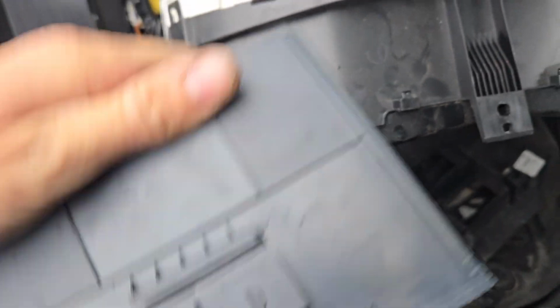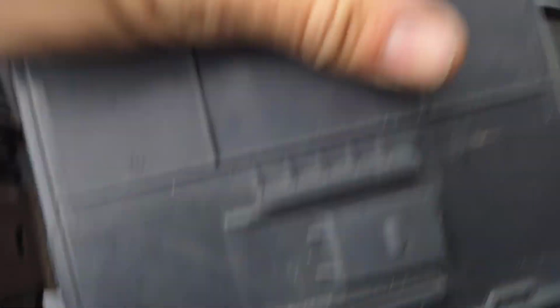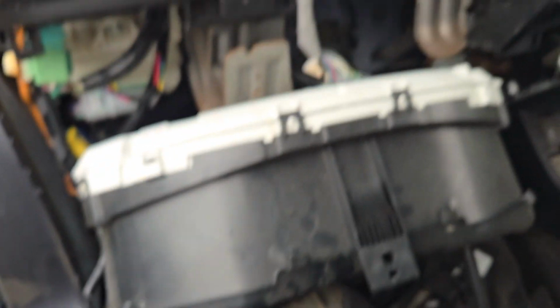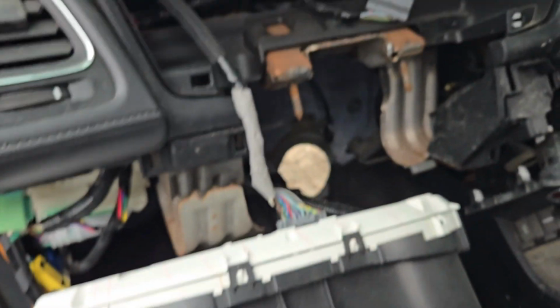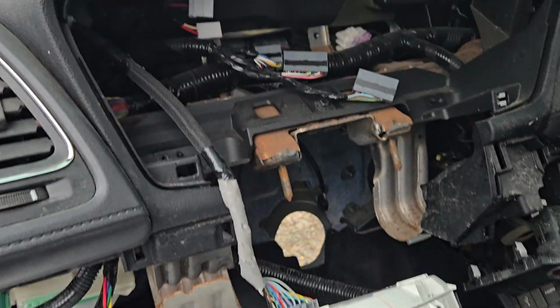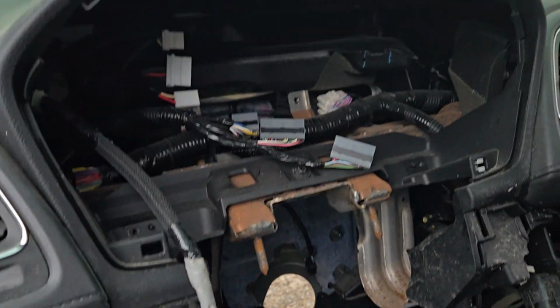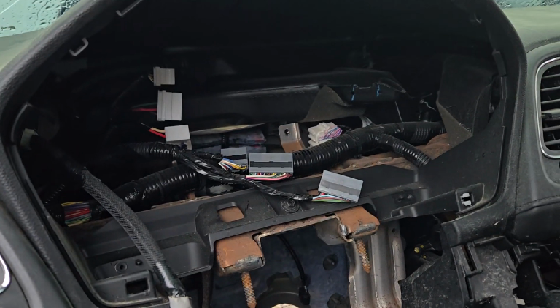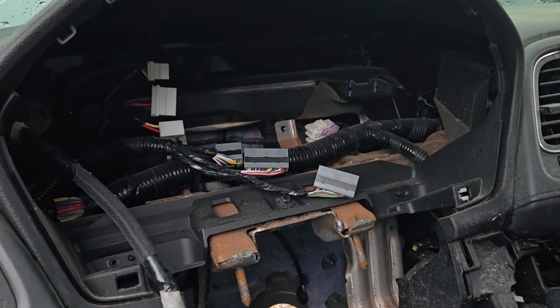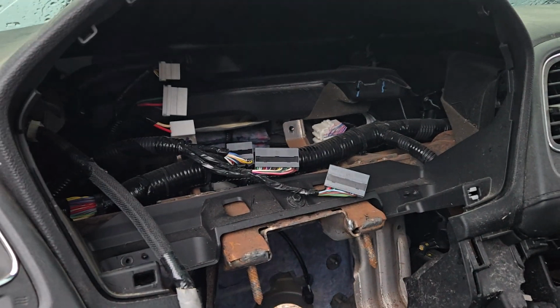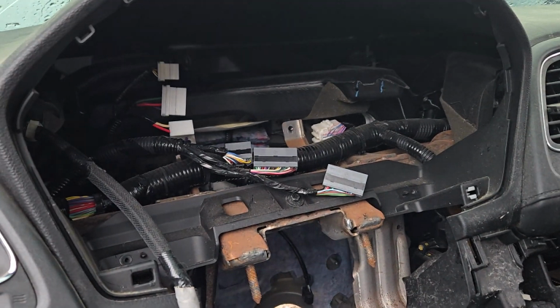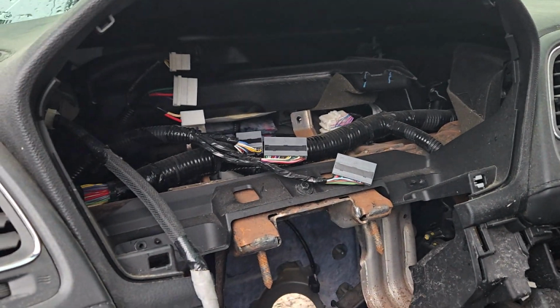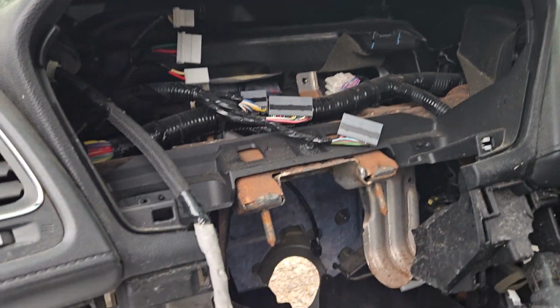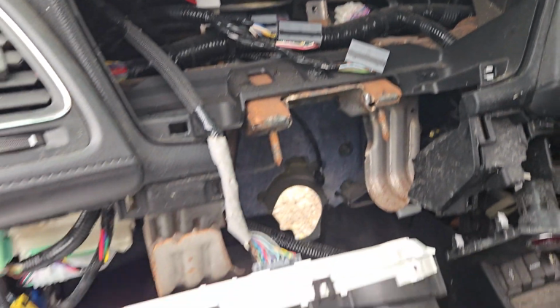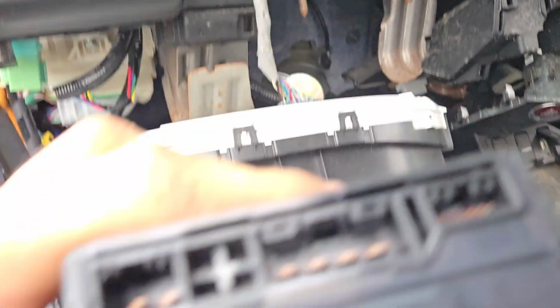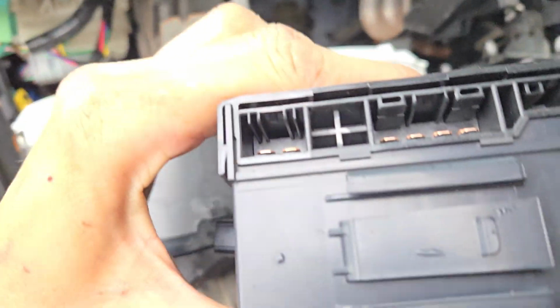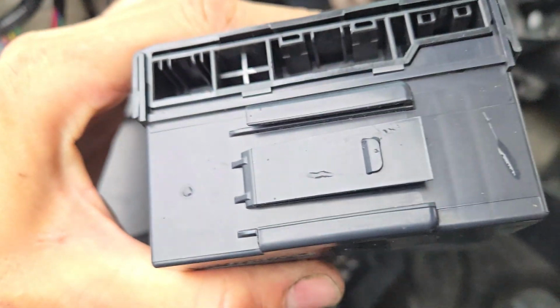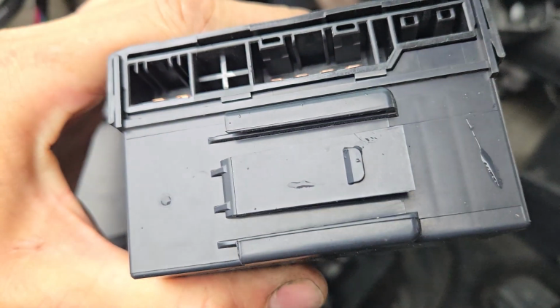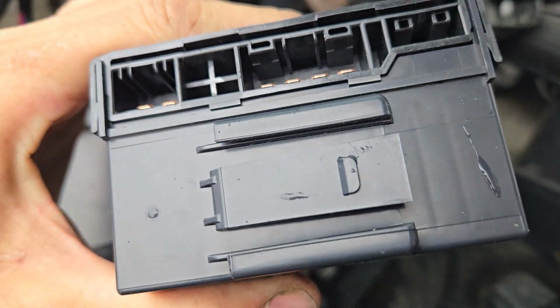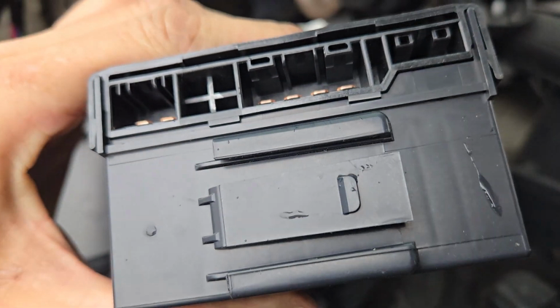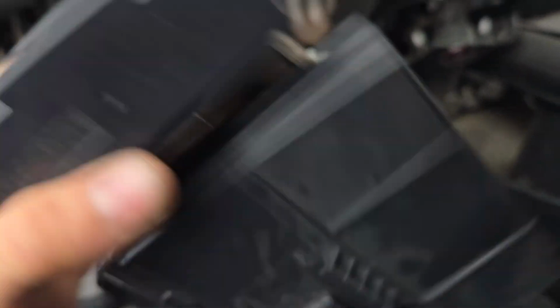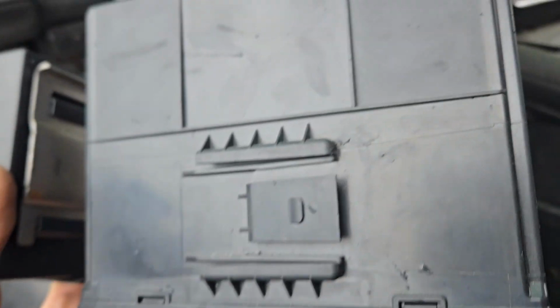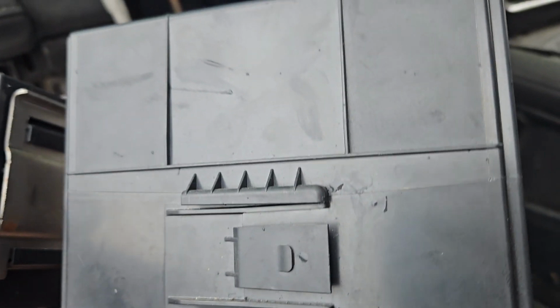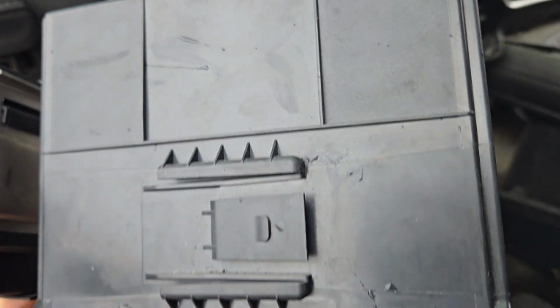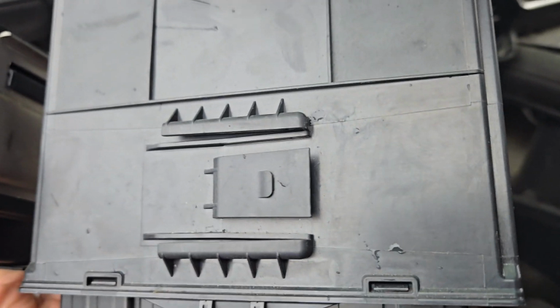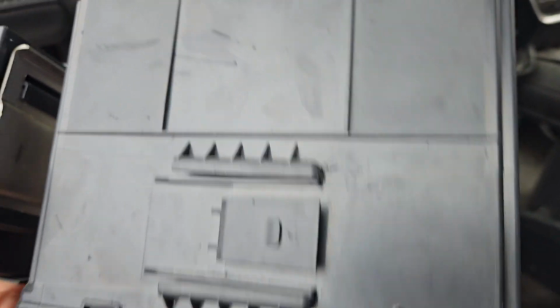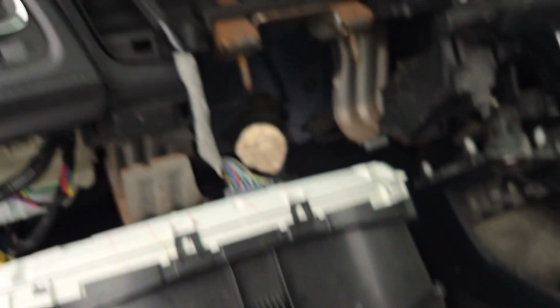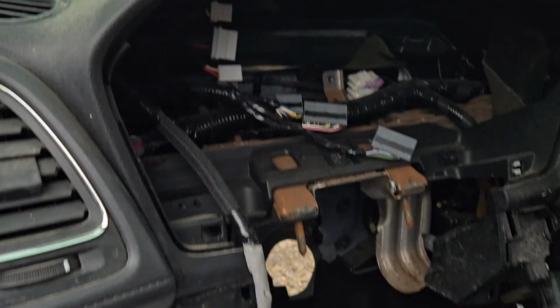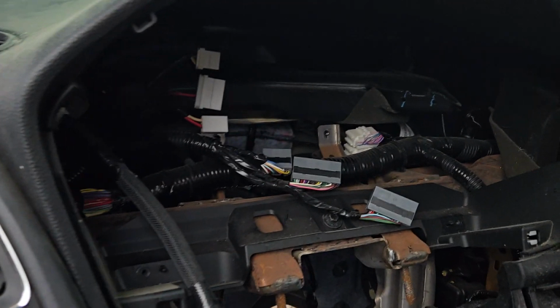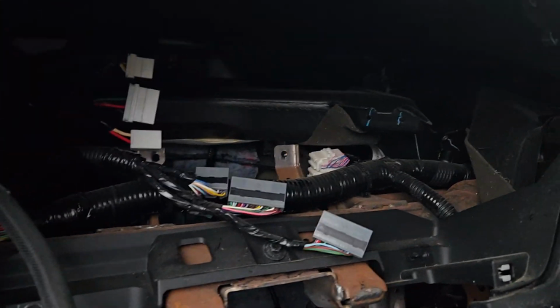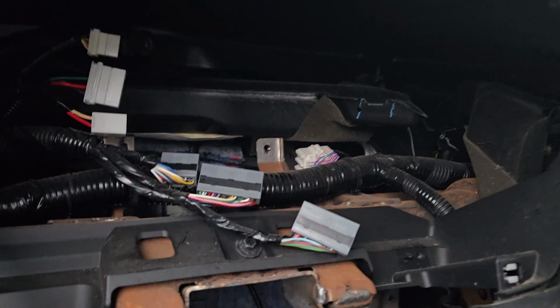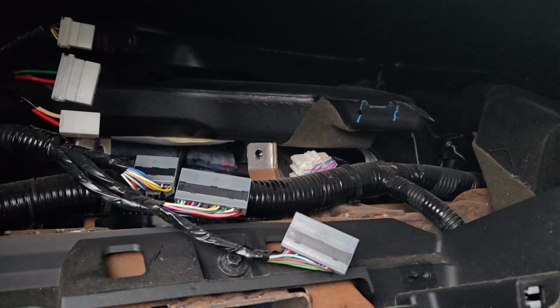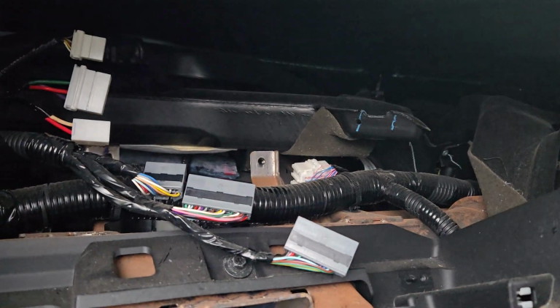The three plugs with the white connectors plug into the side here. That's what you need to do to take this smart power control unit out.